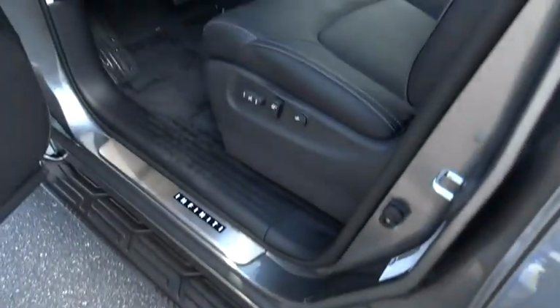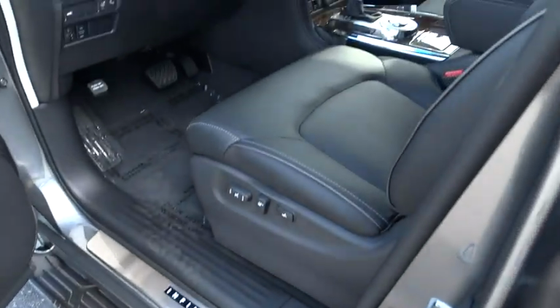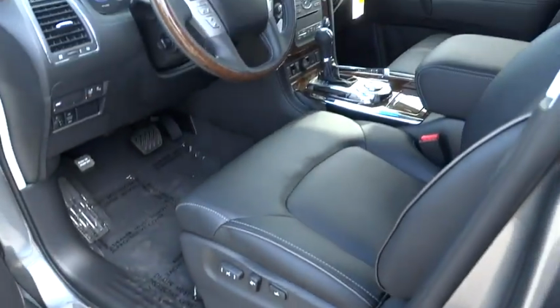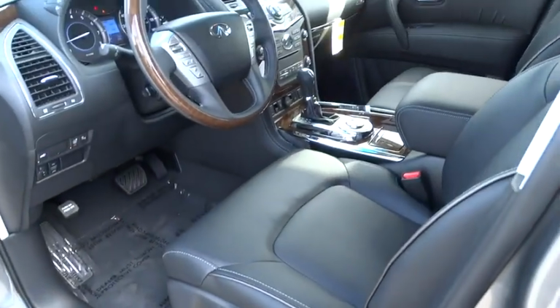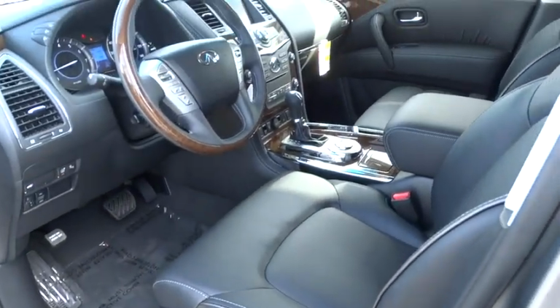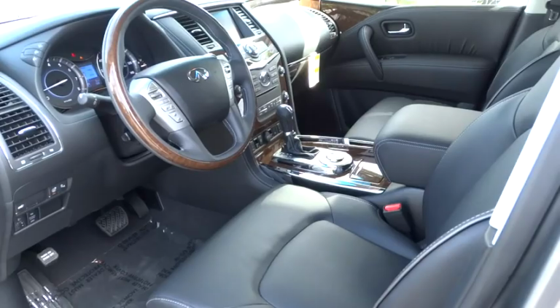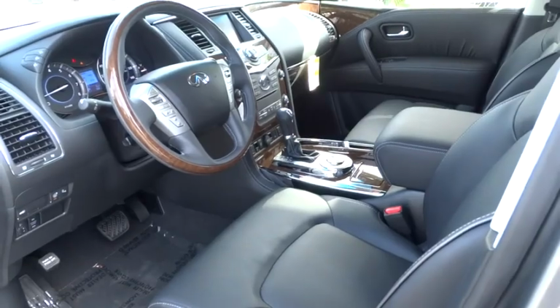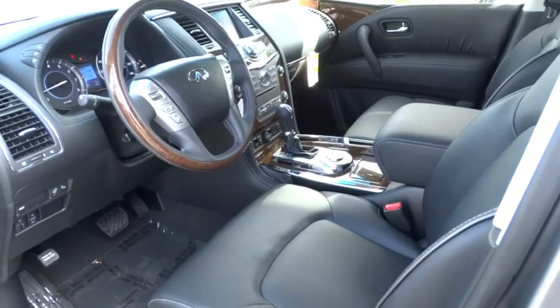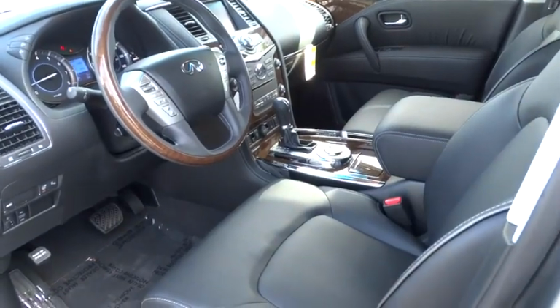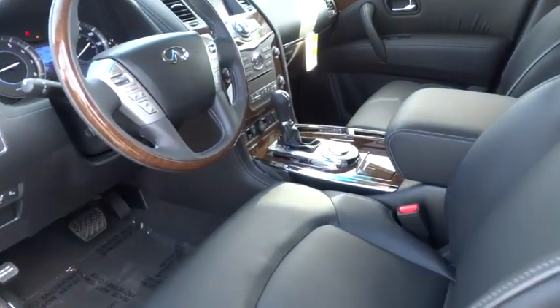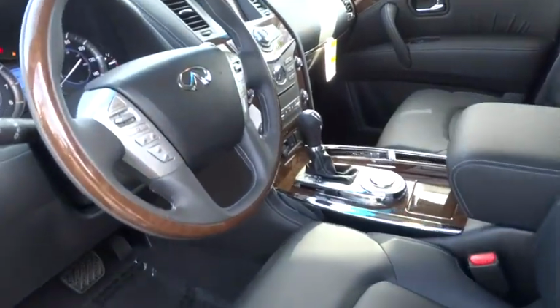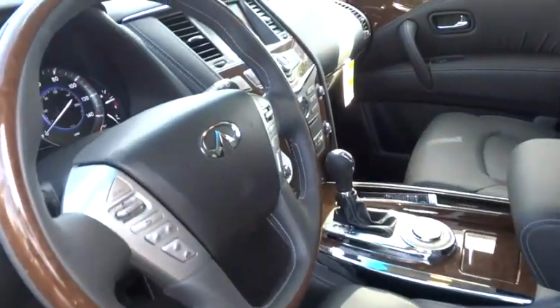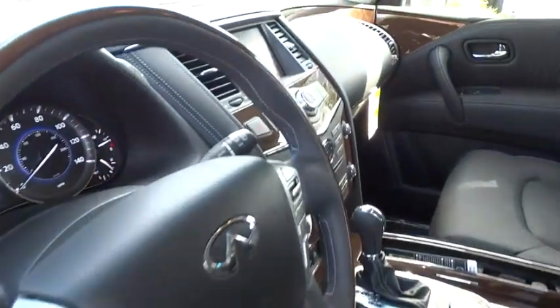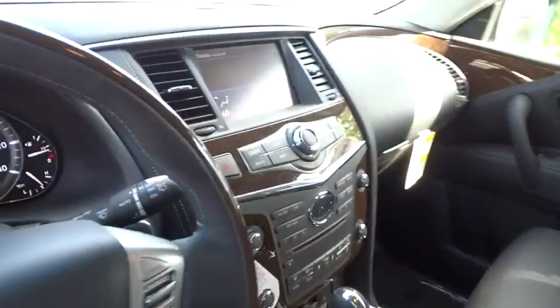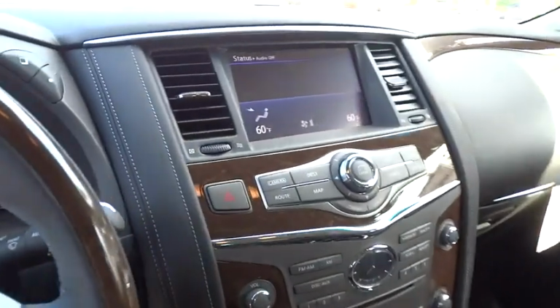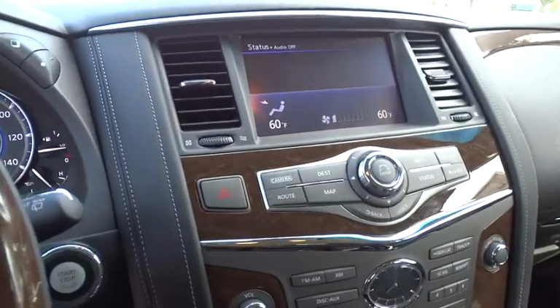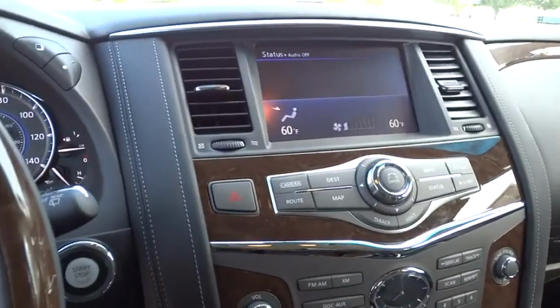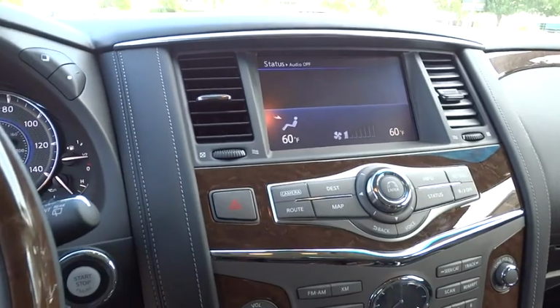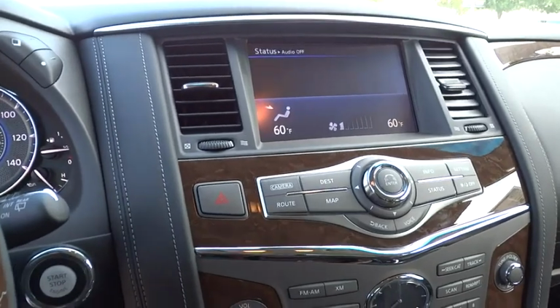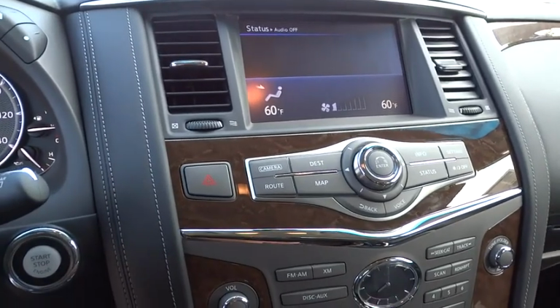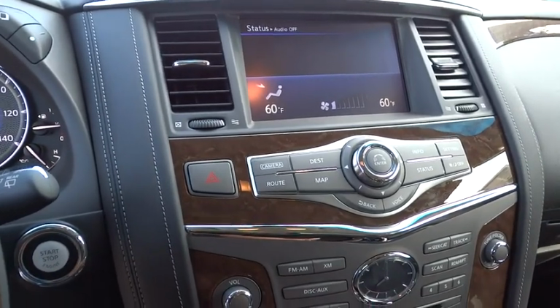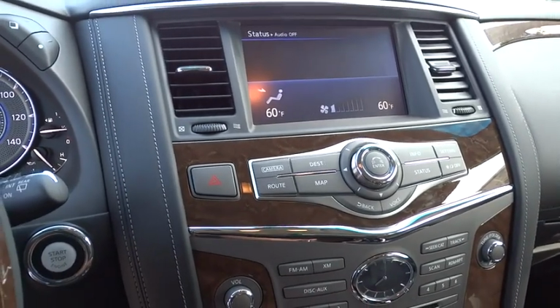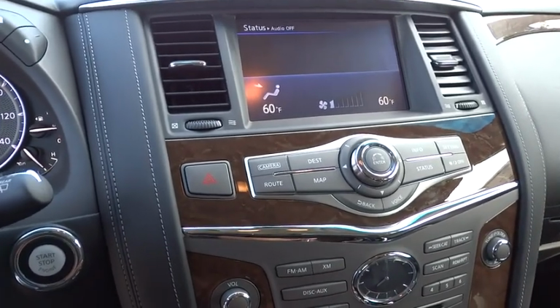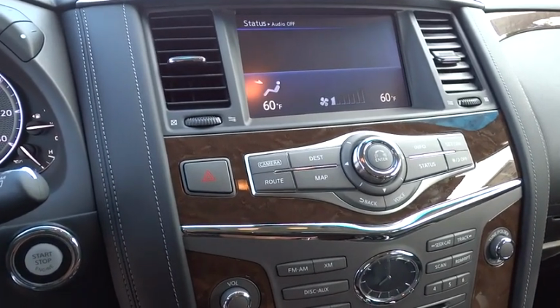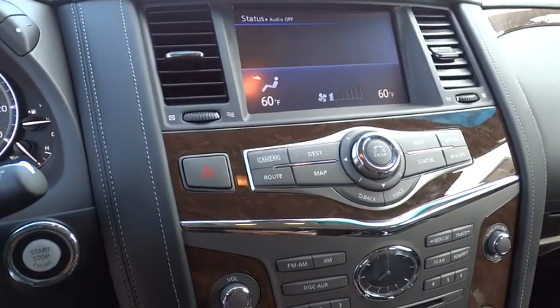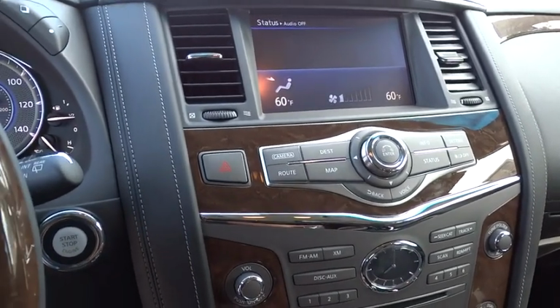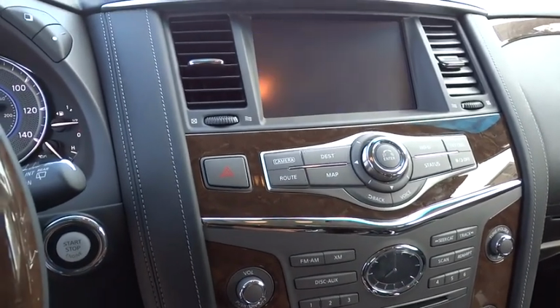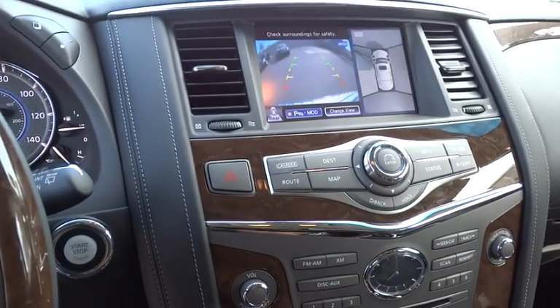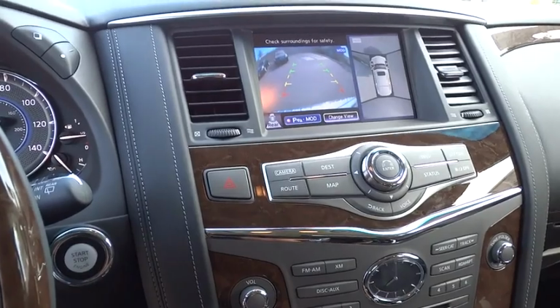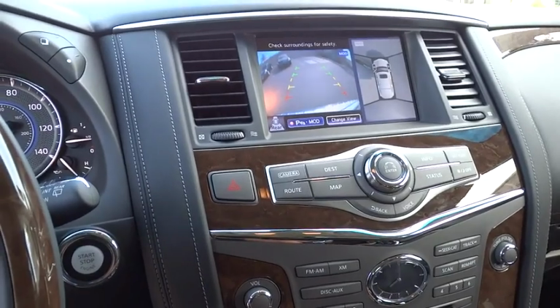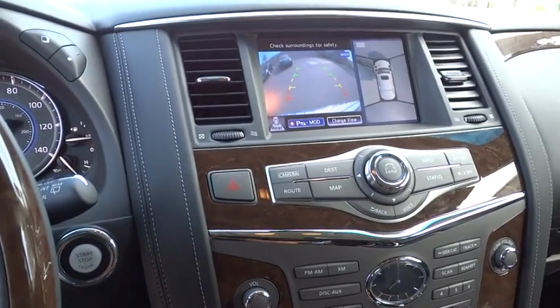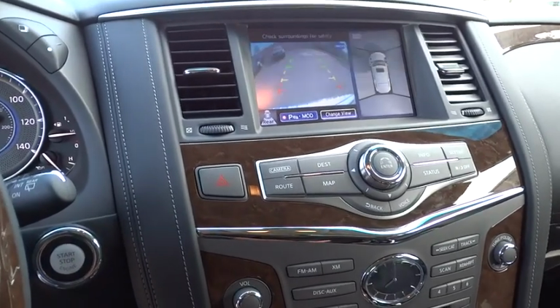Tow hitch, backup camera, moonroof, Bluetooth, leather-wrapped steering wheel, adjustable steering wheel, driver airbag, power steering, four-wheel disc brakes, keyless start, auto-dimming rearview mirror, PPO.